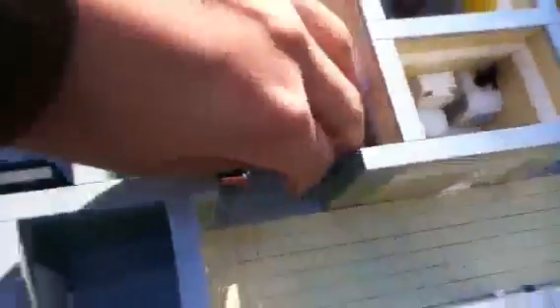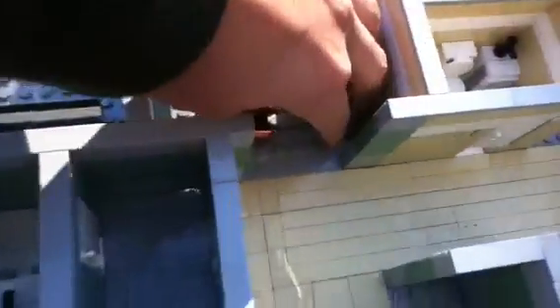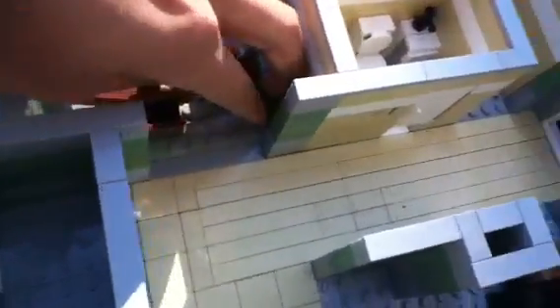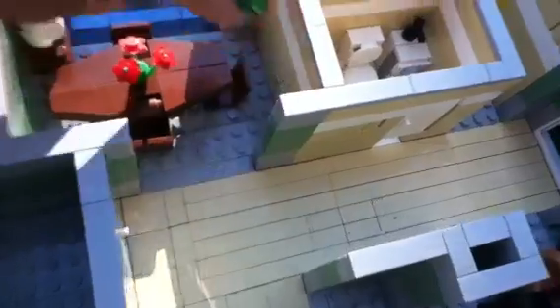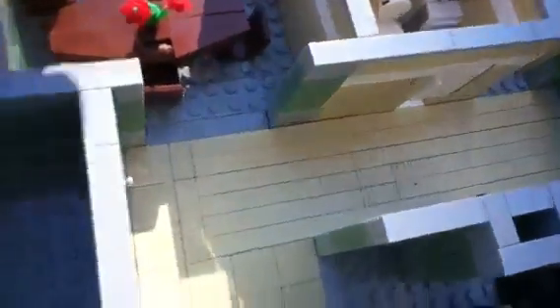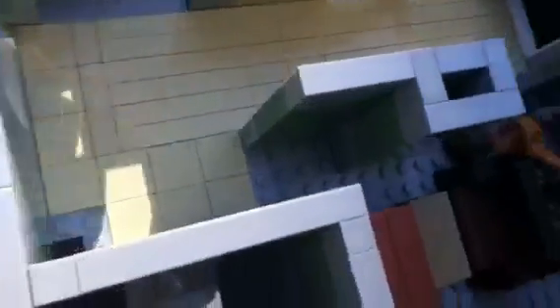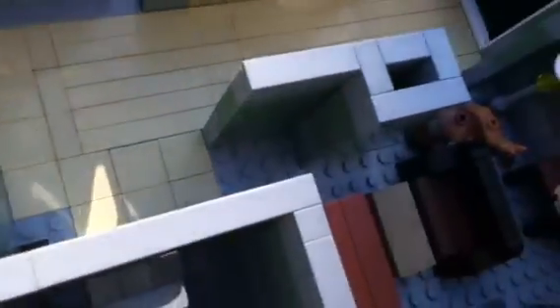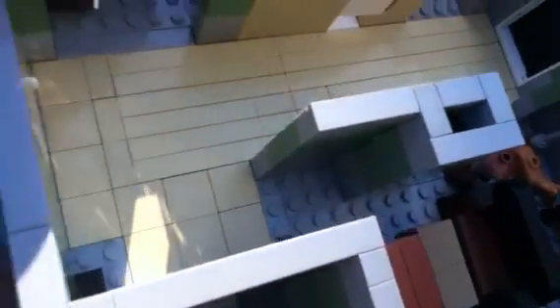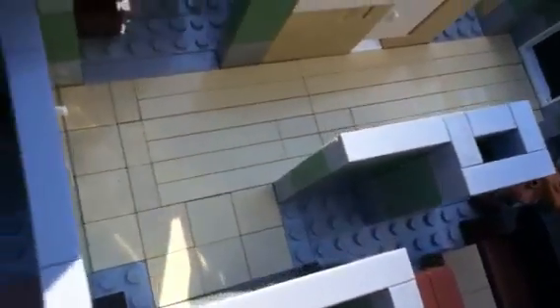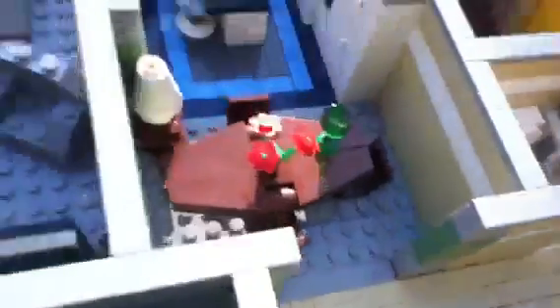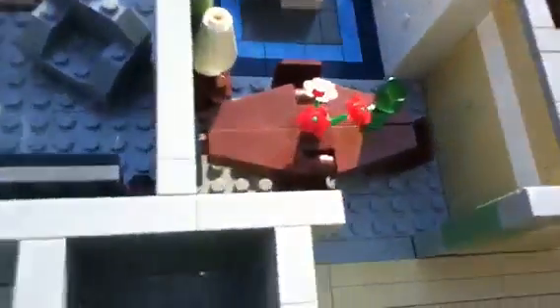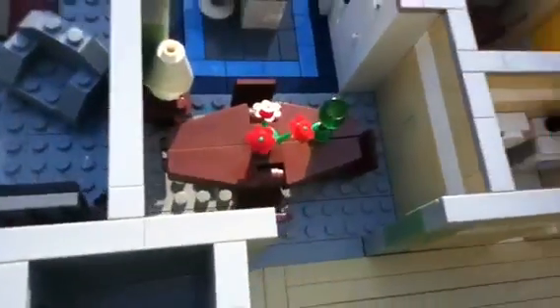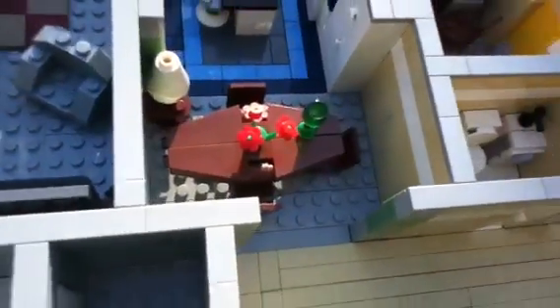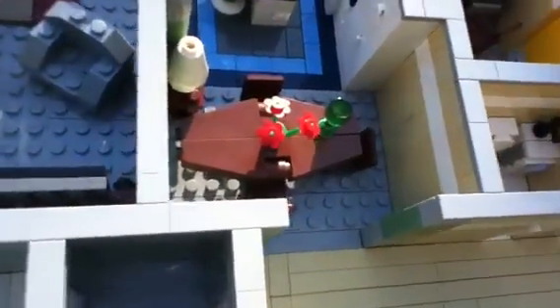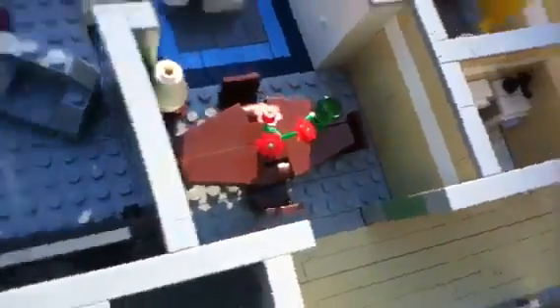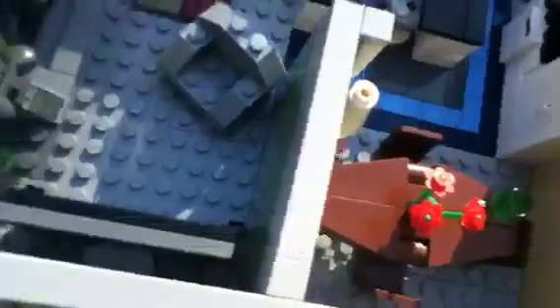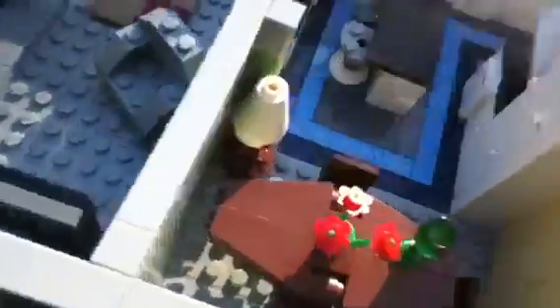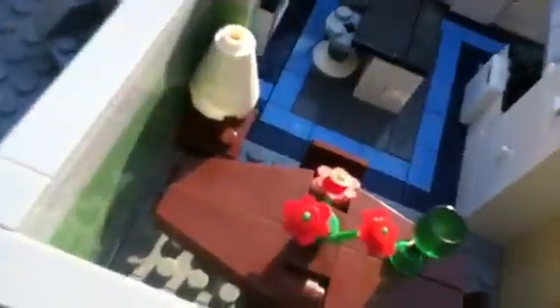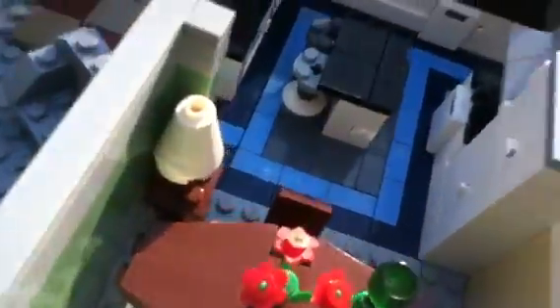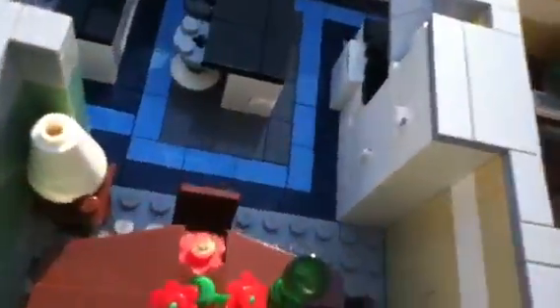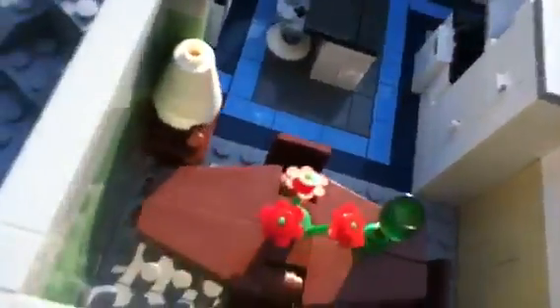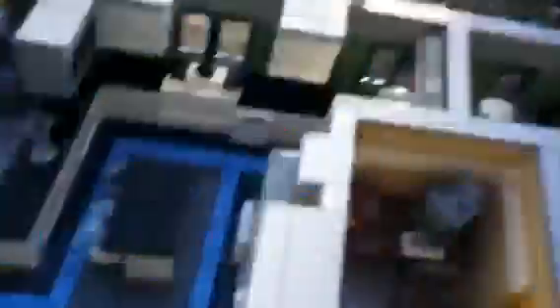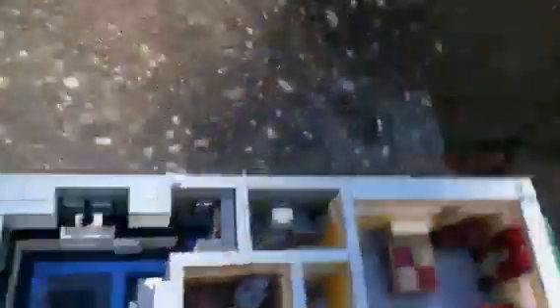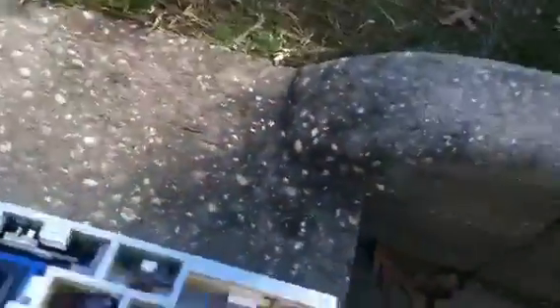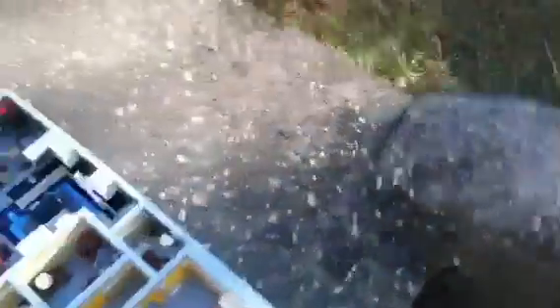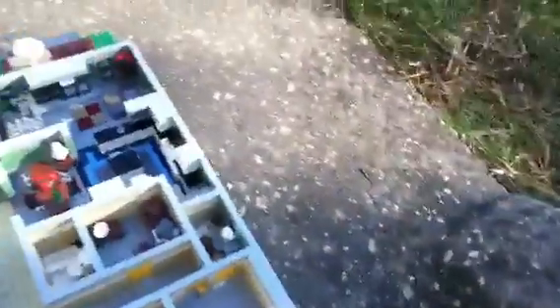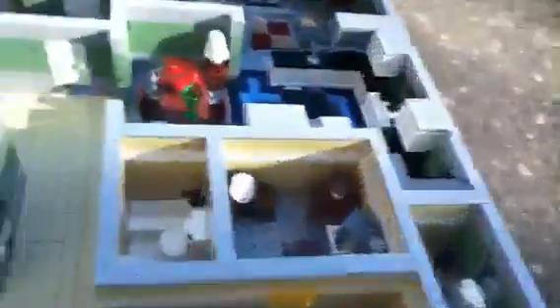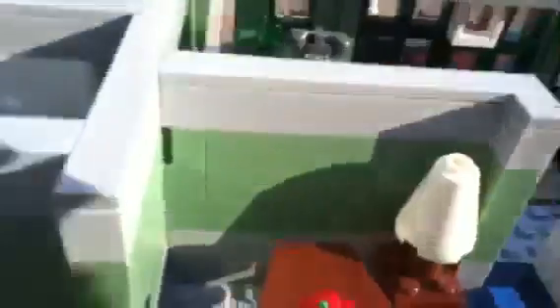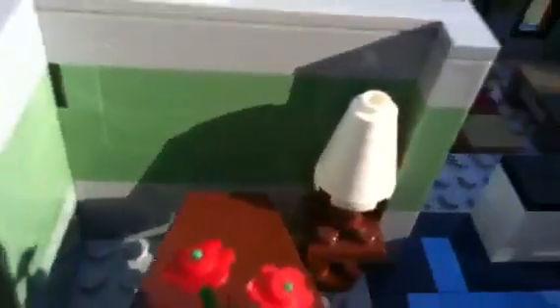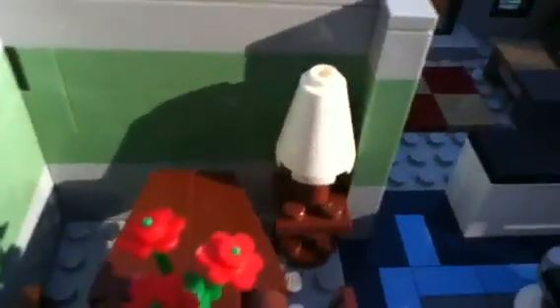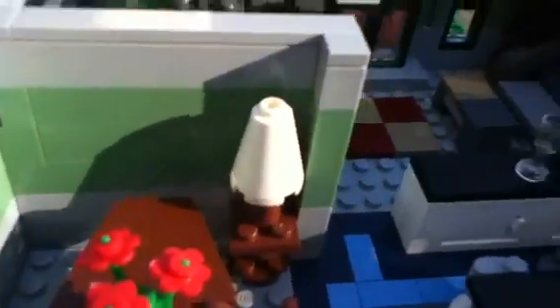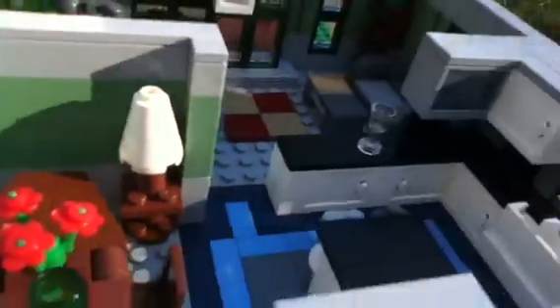Over here is the dining room. I made my little dinette set — looks pretty cool. There's a lamp actually on a little table. Pretty cool.